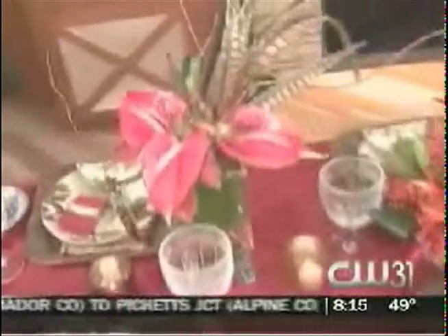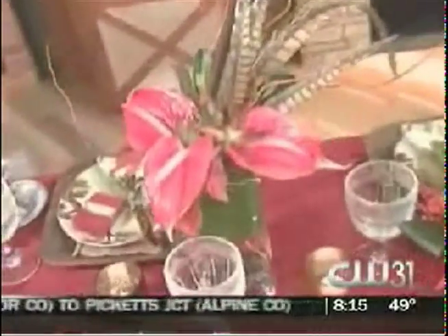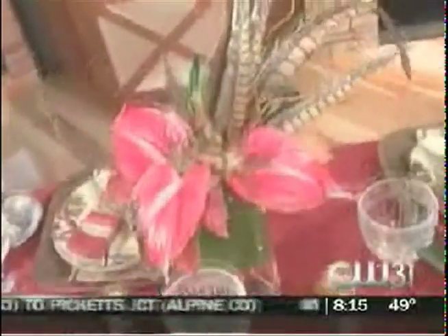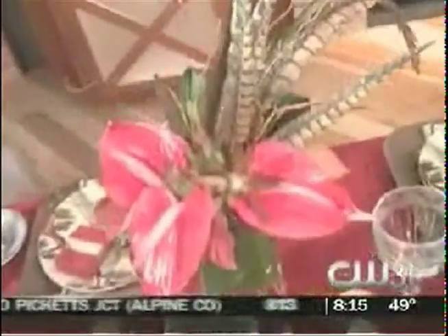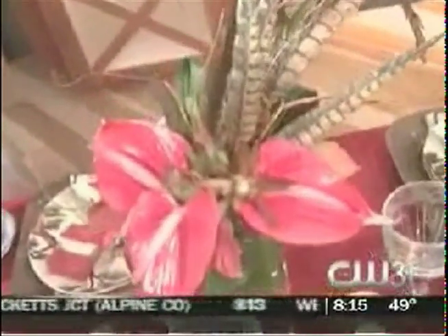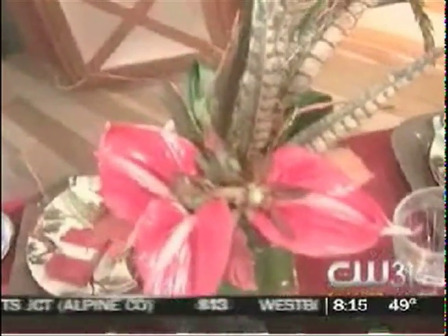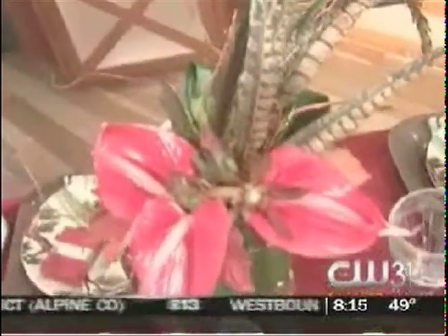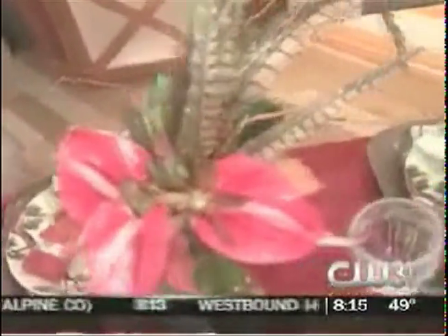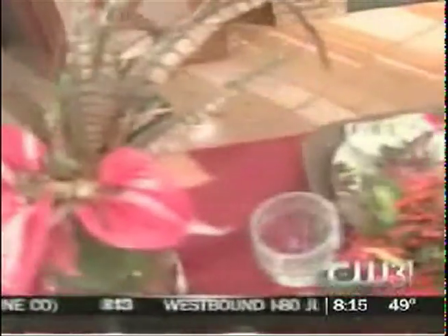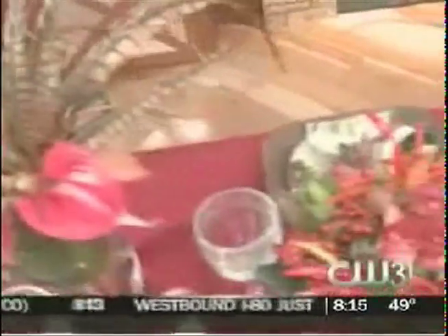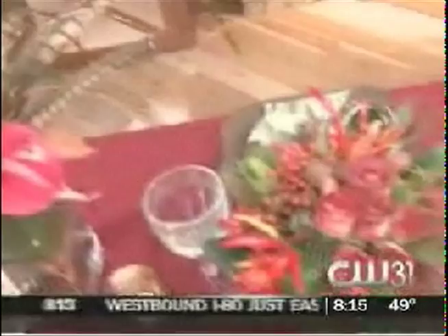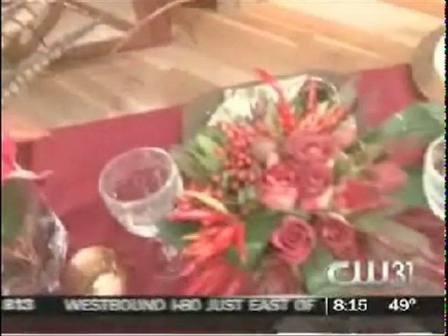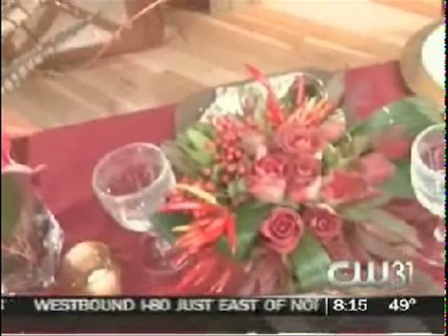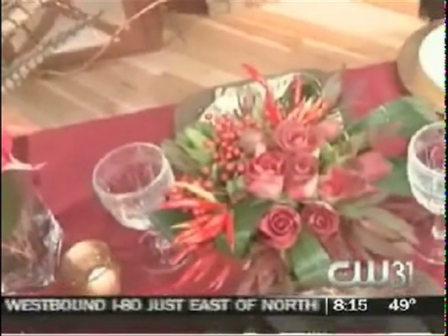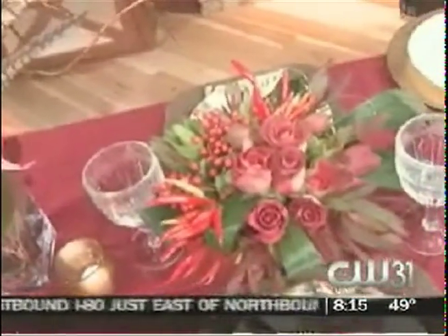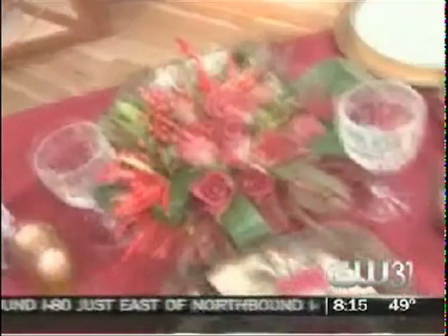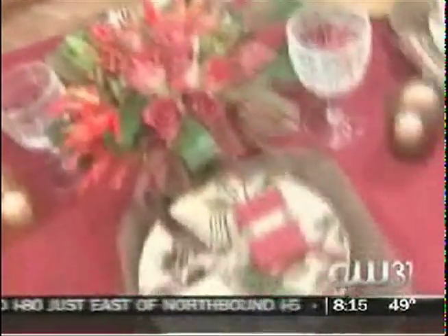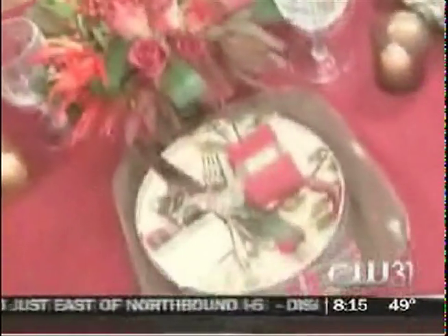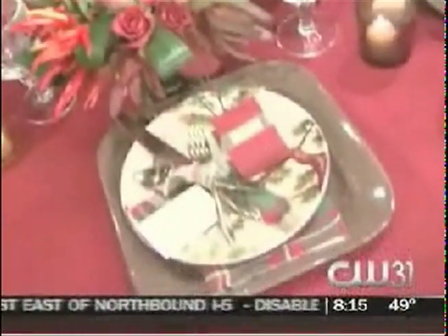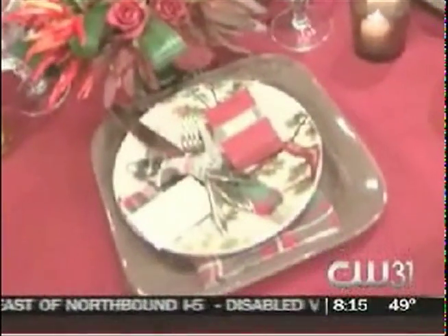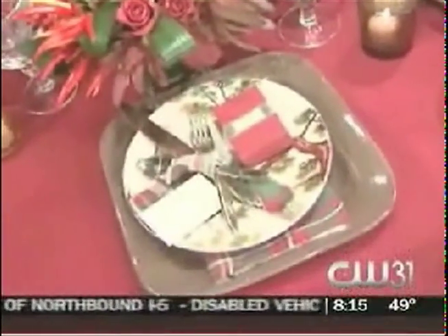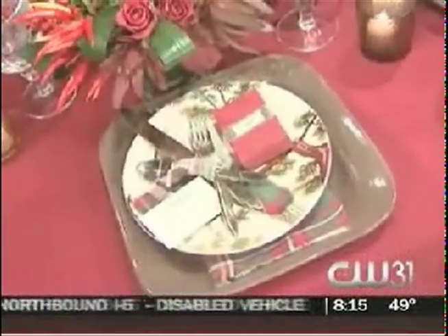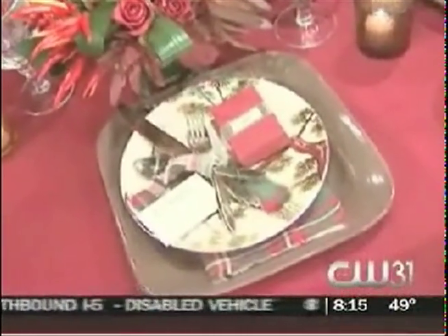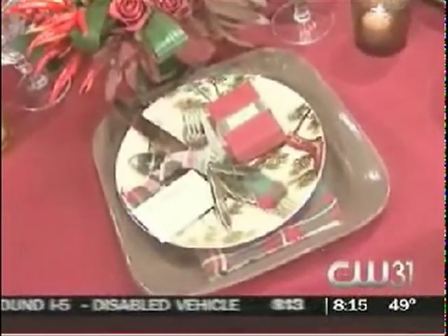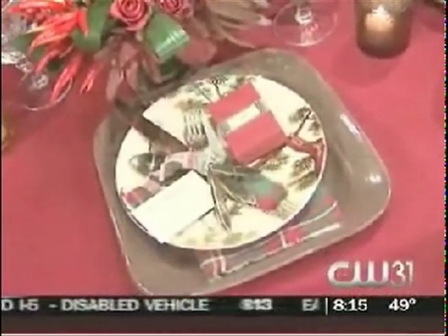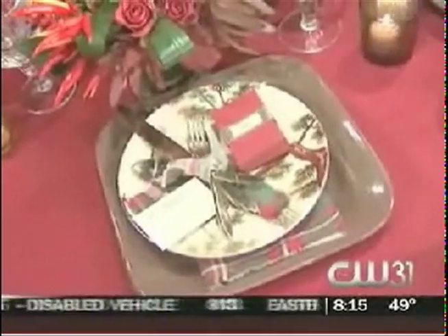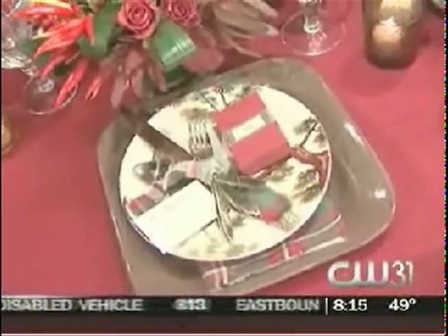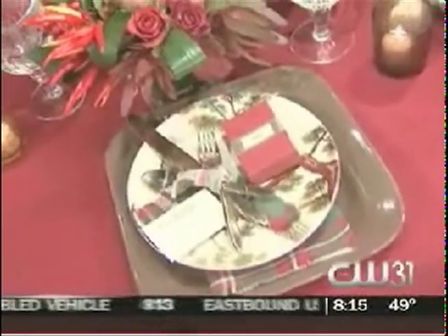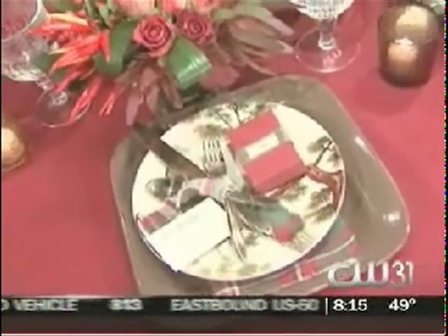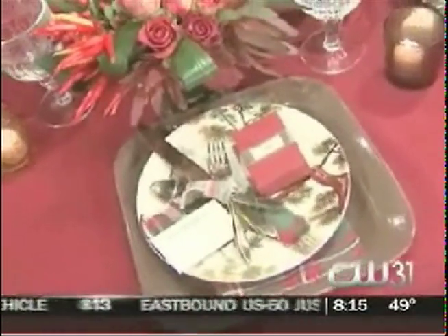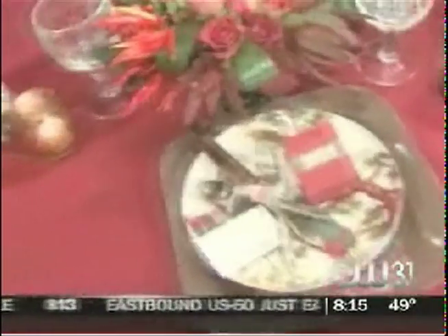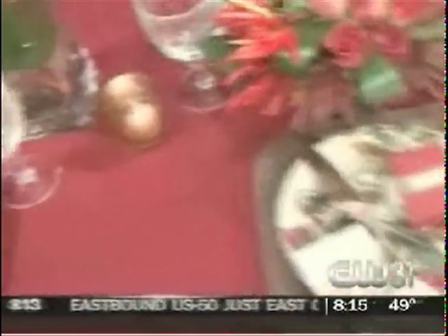But apart from that, the actual things you do on the table at each place setting really could be creative and really not cost you a whole lot of money. Turn down the lights, dim the lights, light some candles. Everyone looks great in candlelight.